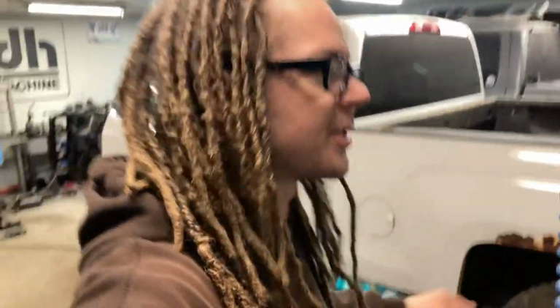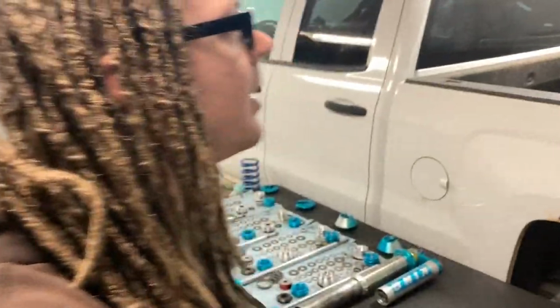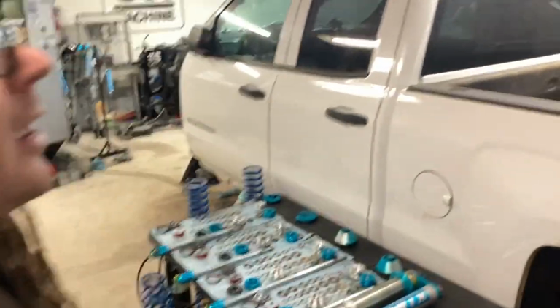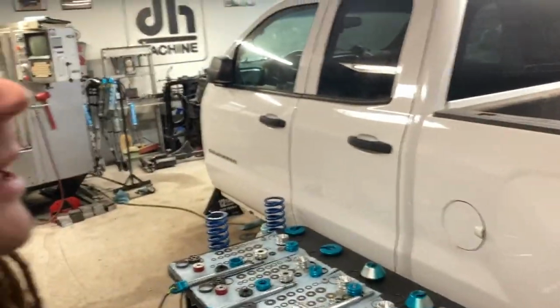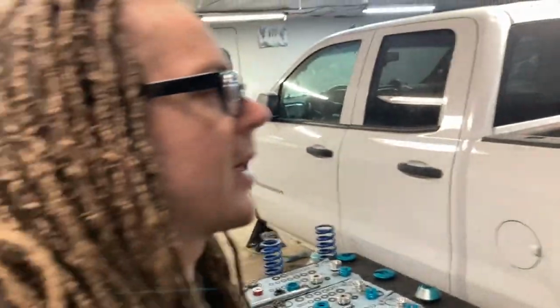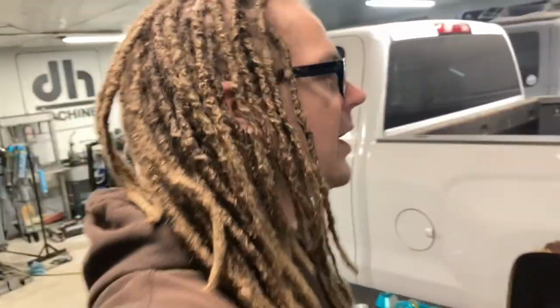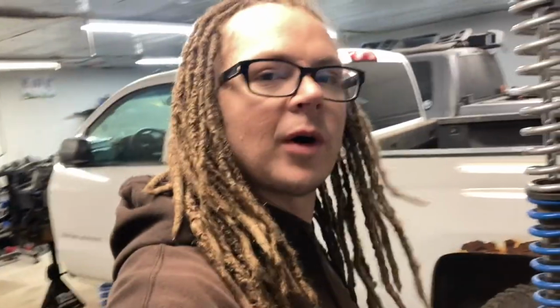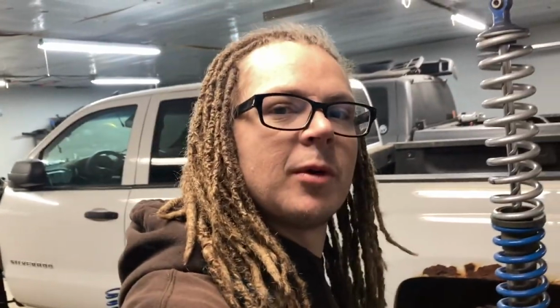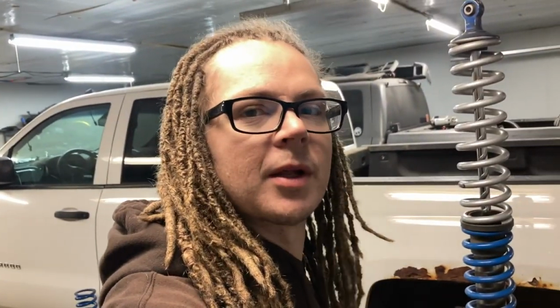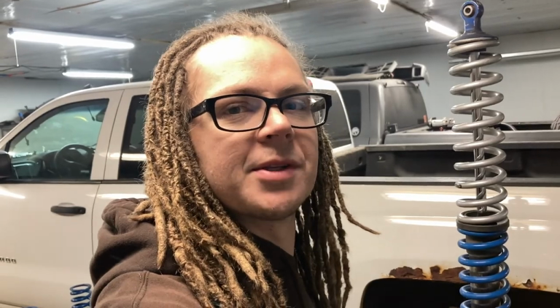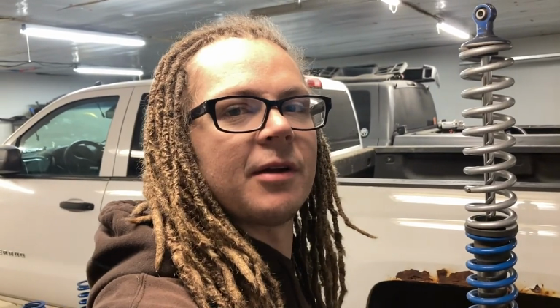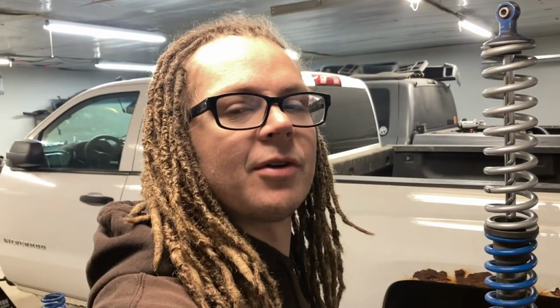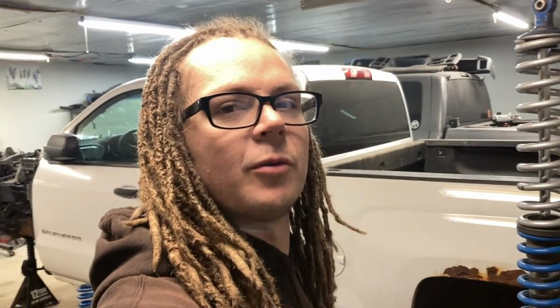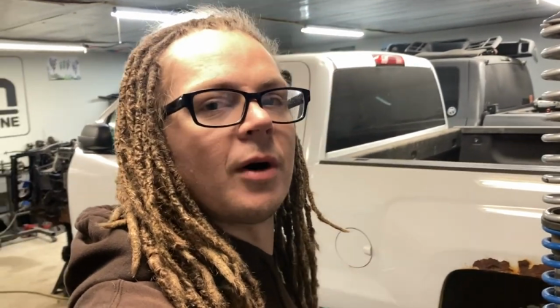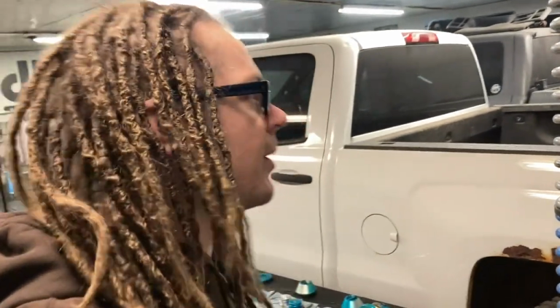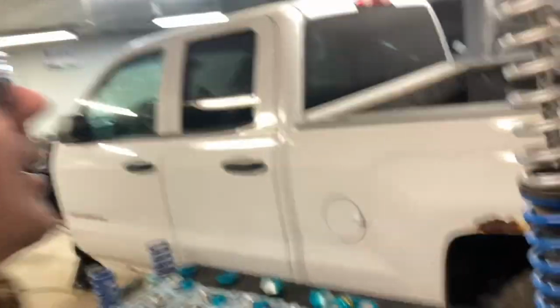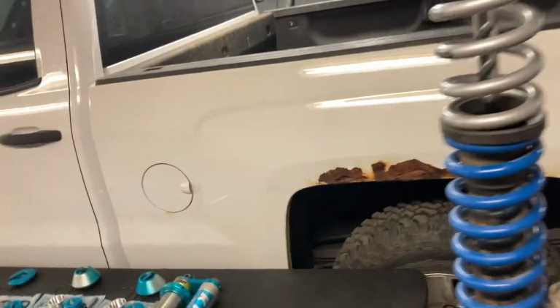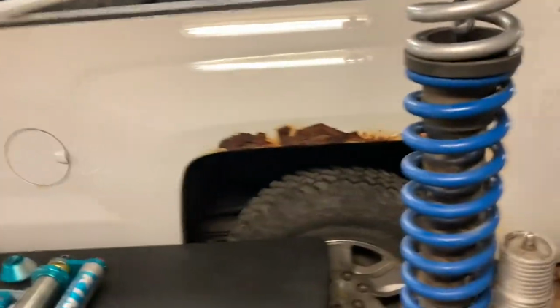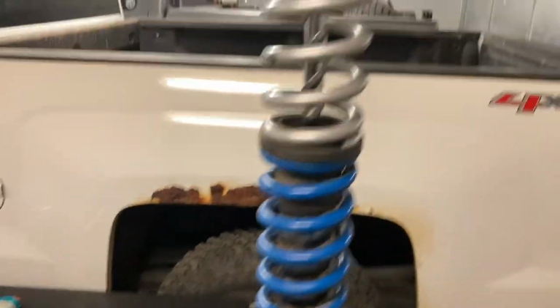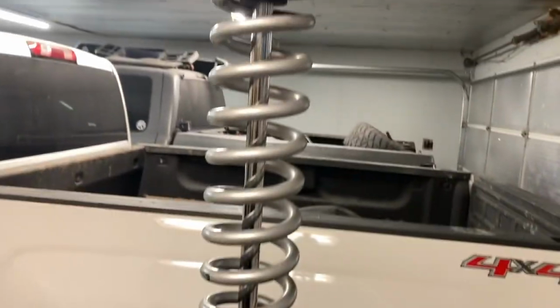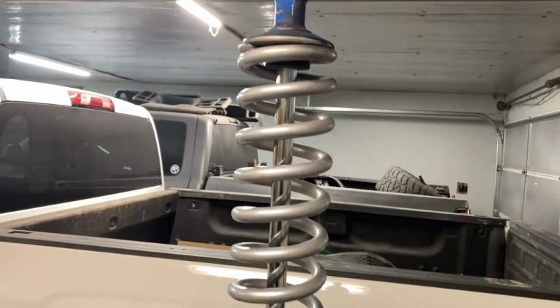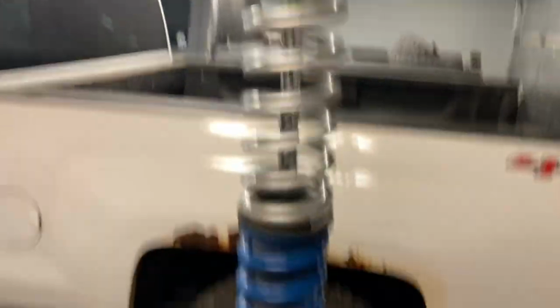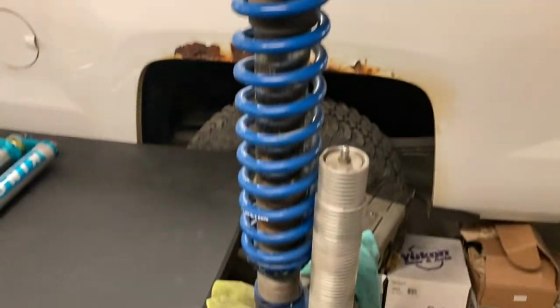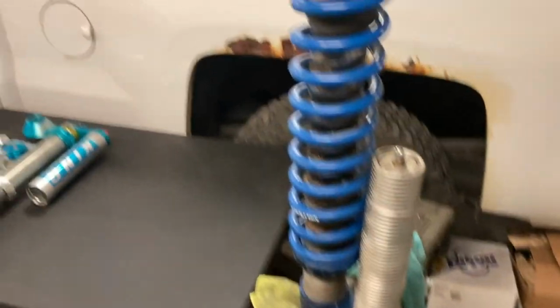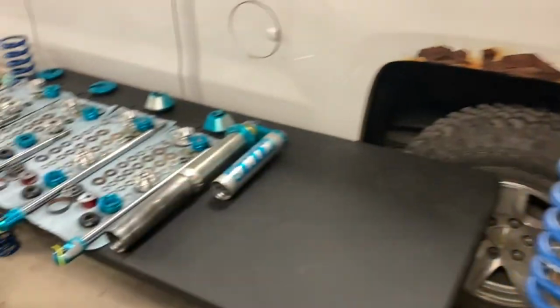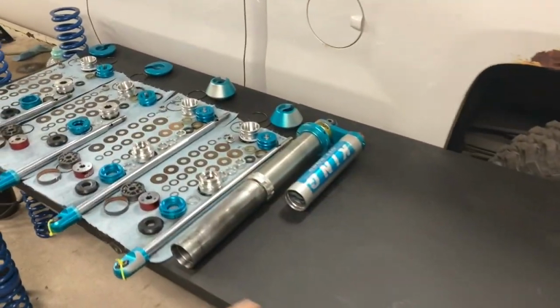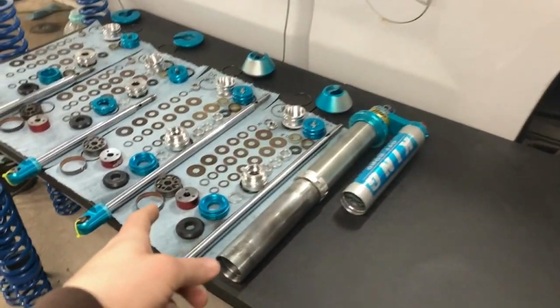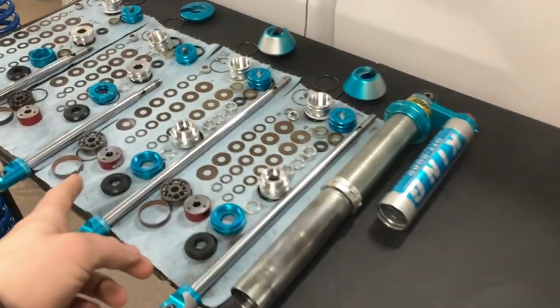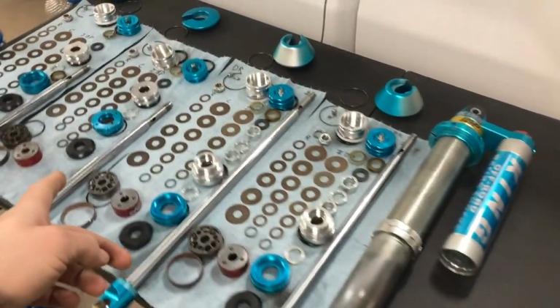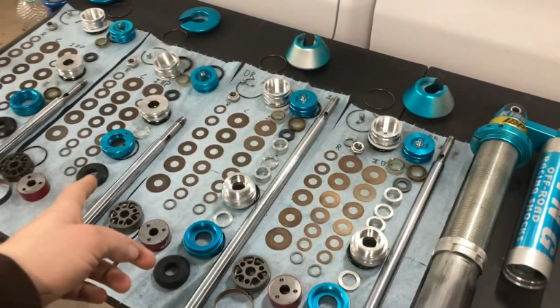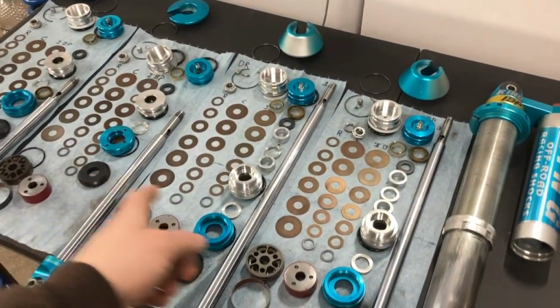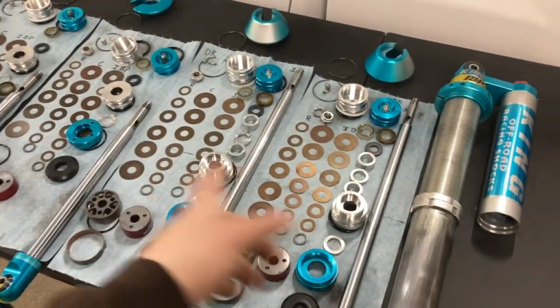I'll cover some things I like, don't like, what I prefer - anything internal bypass shocks, Fox and King differences. If you have questions, put them in the comments and I can do a part two. For now I'm going to get the springs off this, get this shock all broken down and laid out like these, and then get into it.